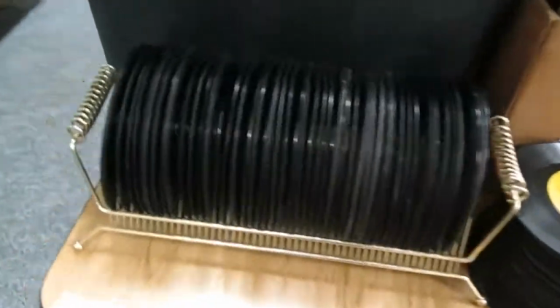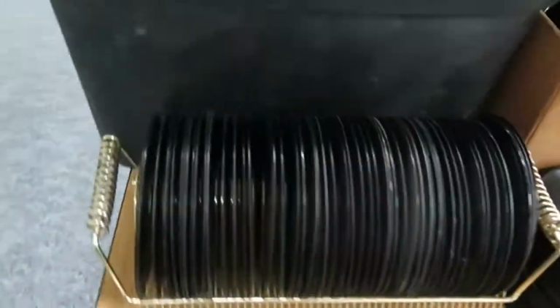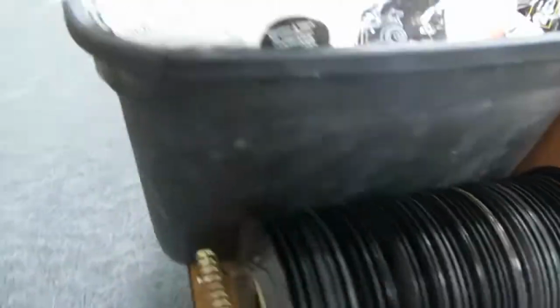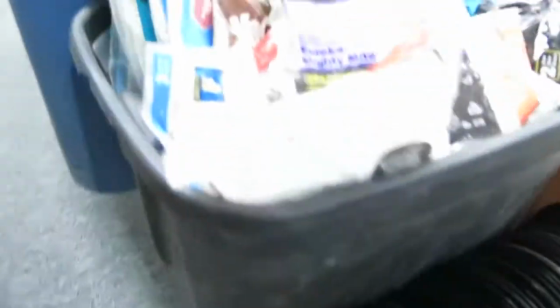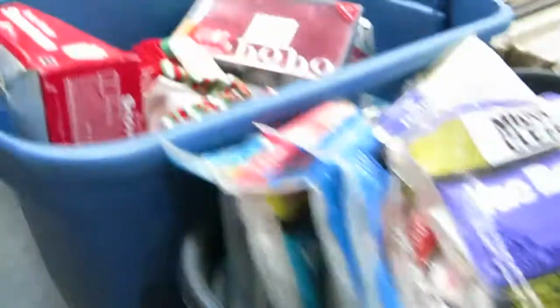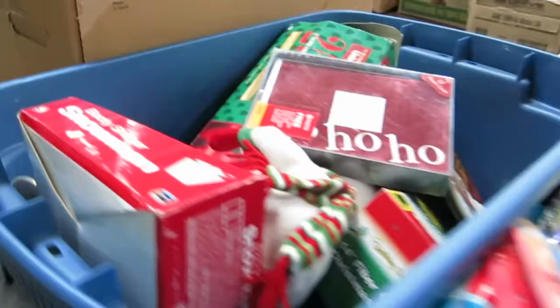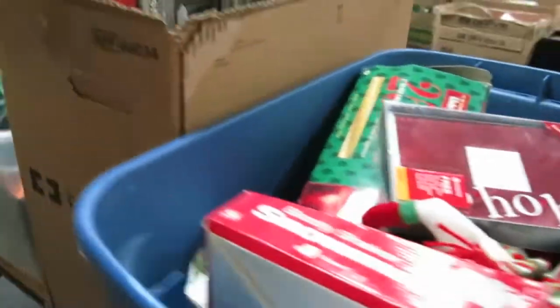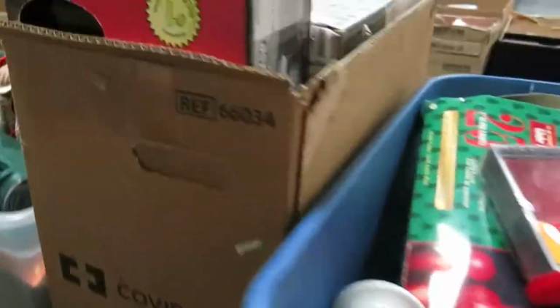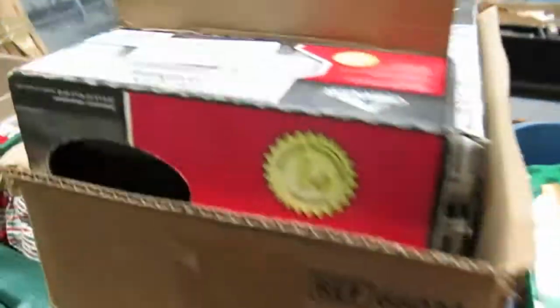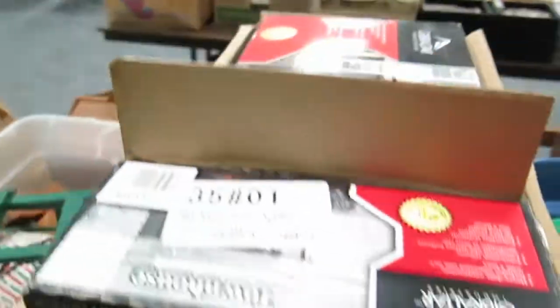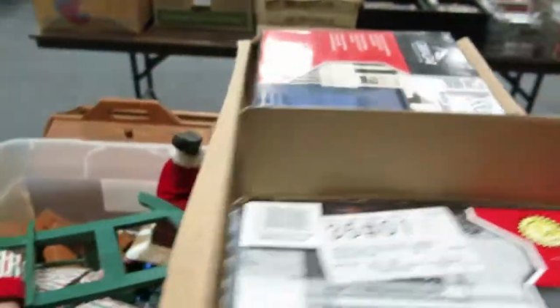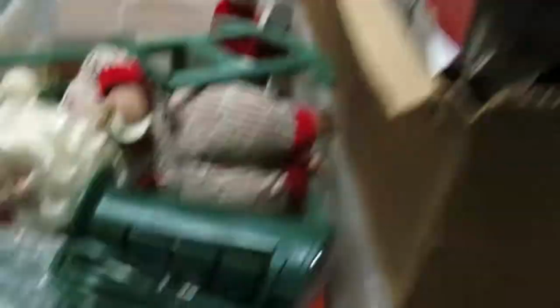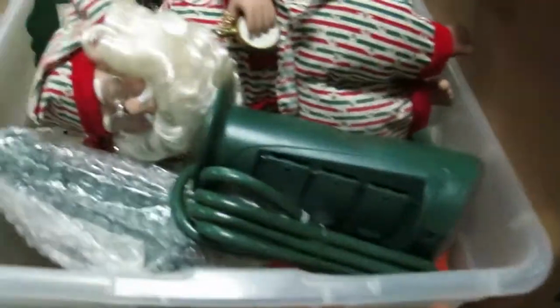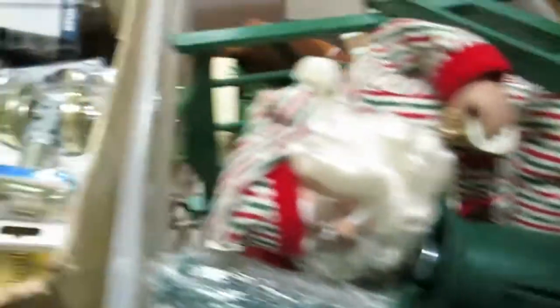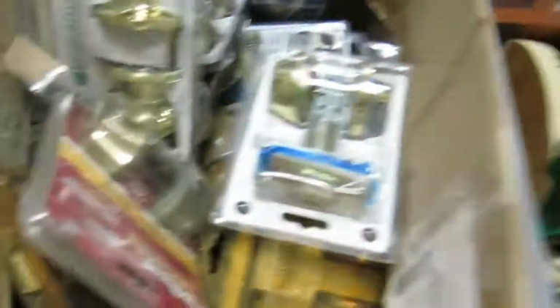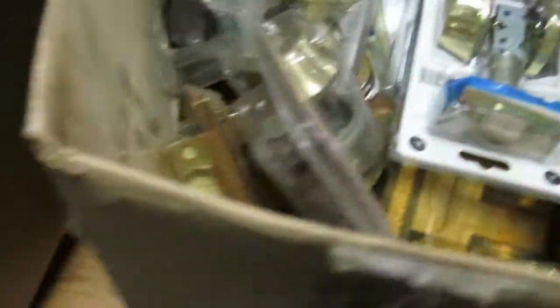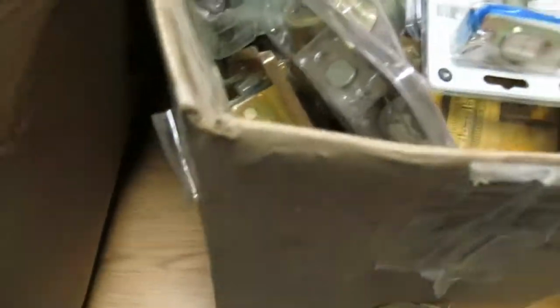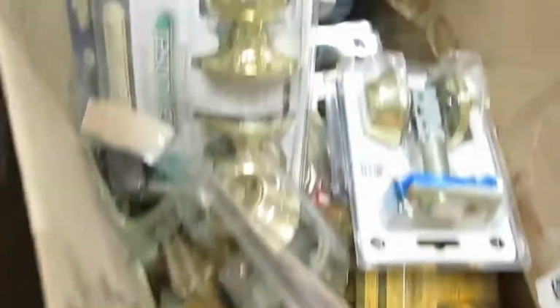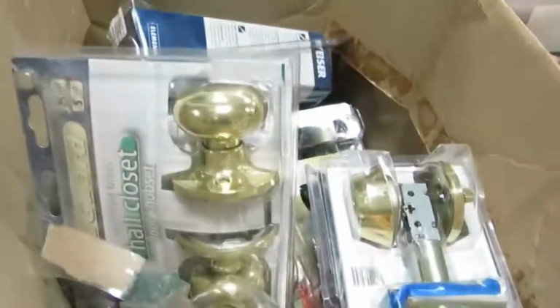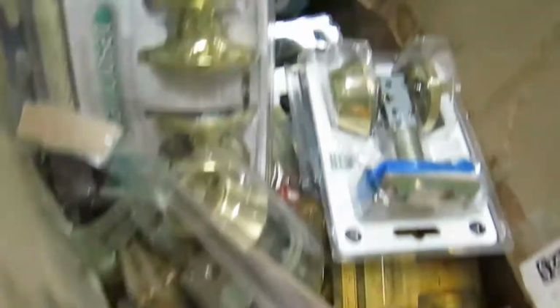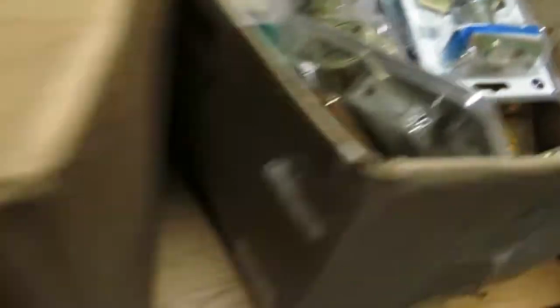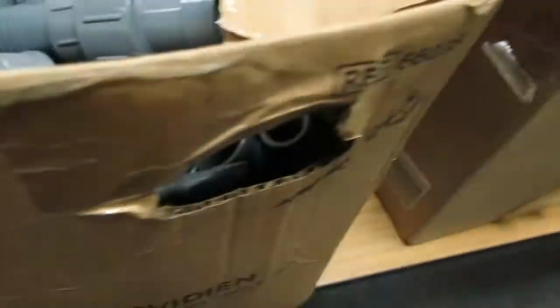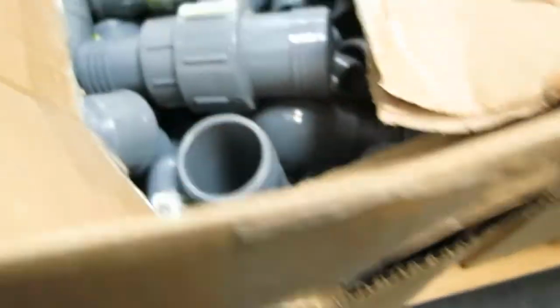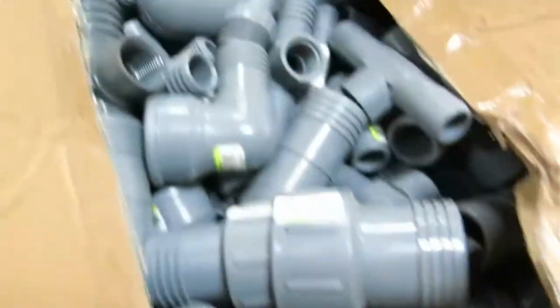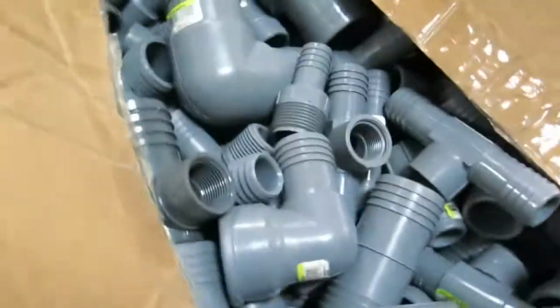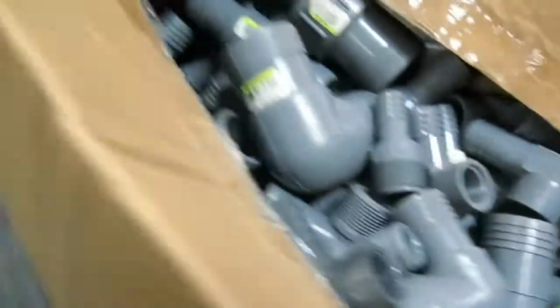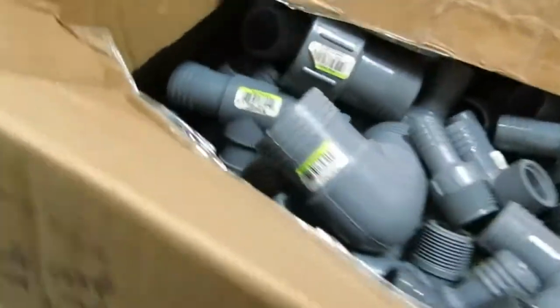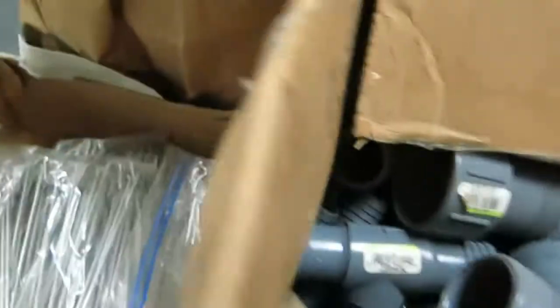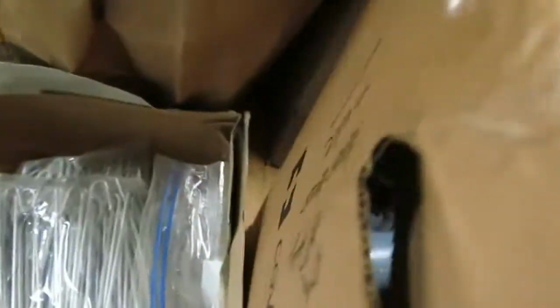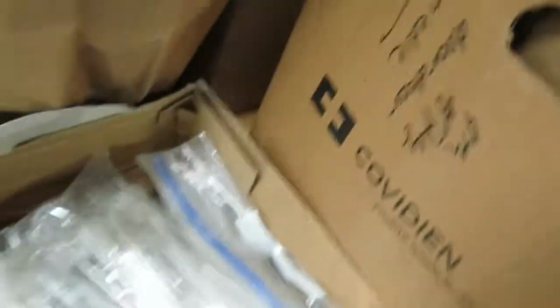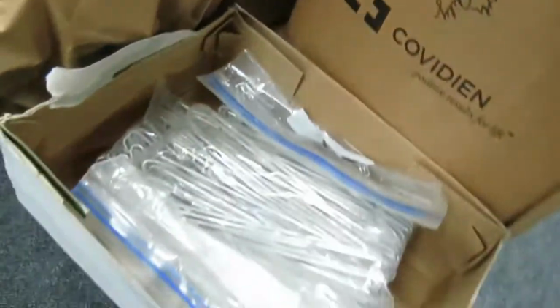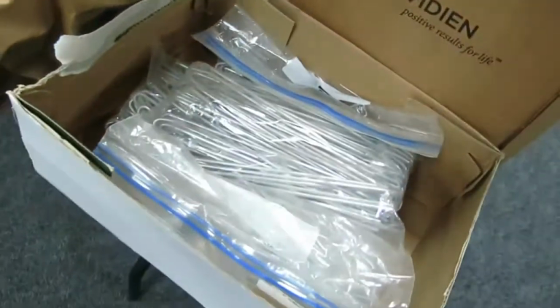There are the 45s. Bunch of brand new mailboxes still in the box, Christmas items. Tons of doorknobs, locks, pipe fittings, 90s, elbows — all that good stuff.